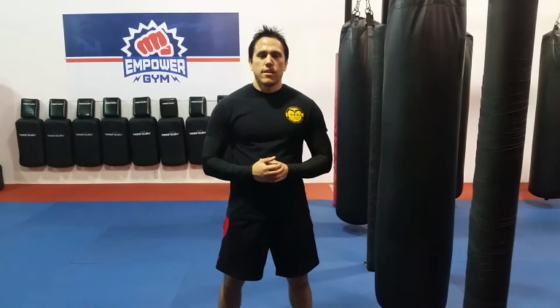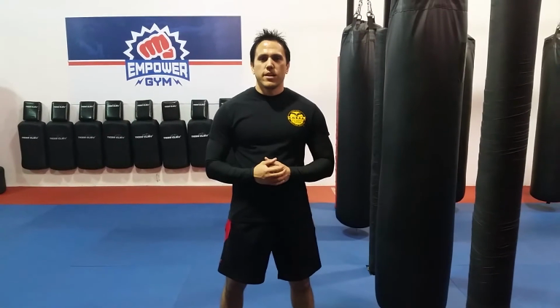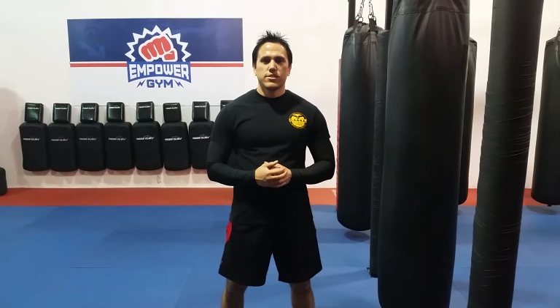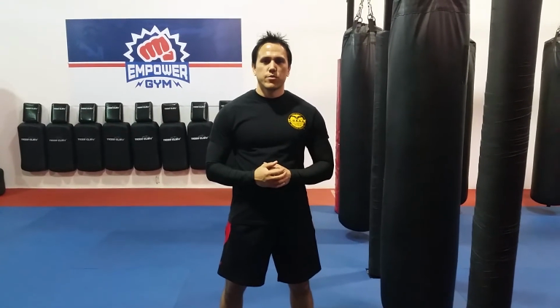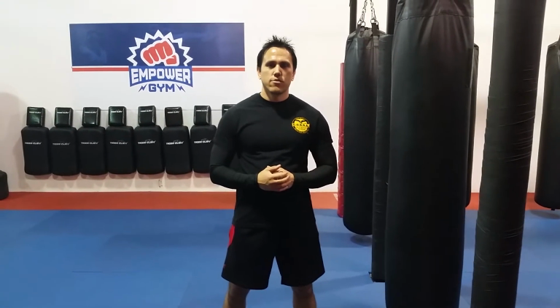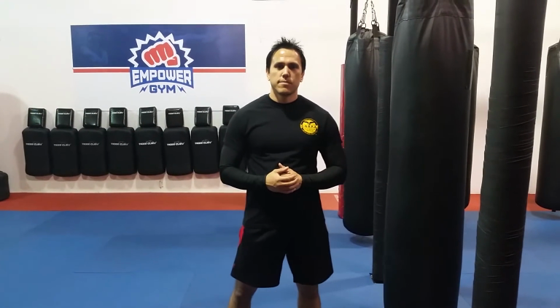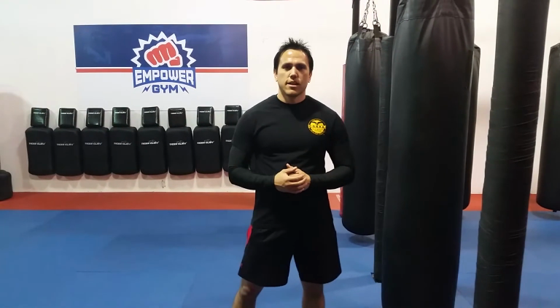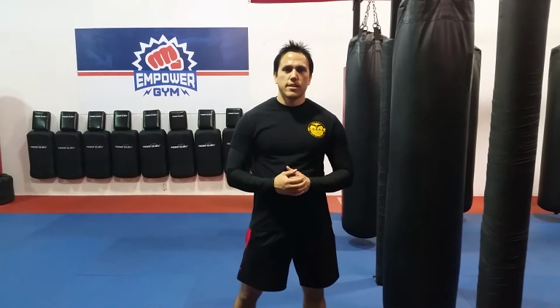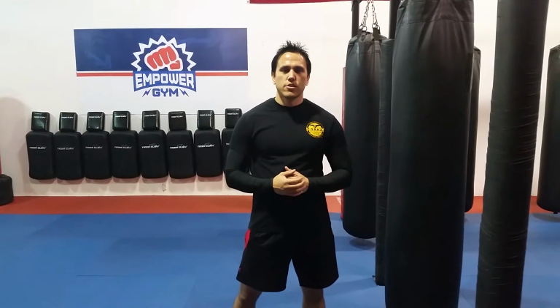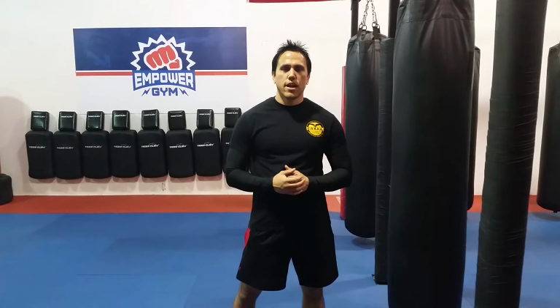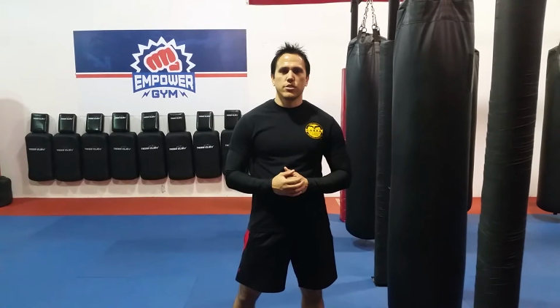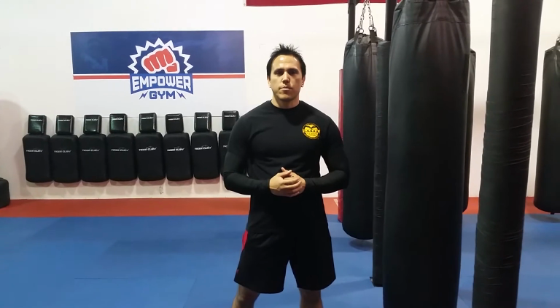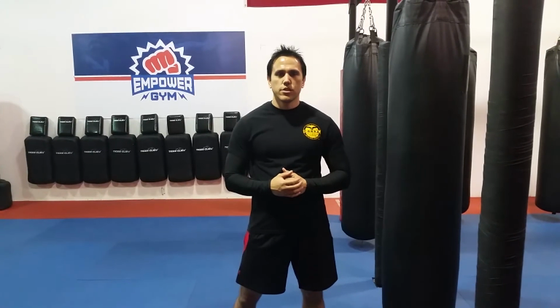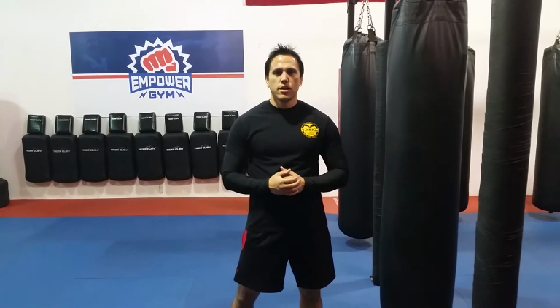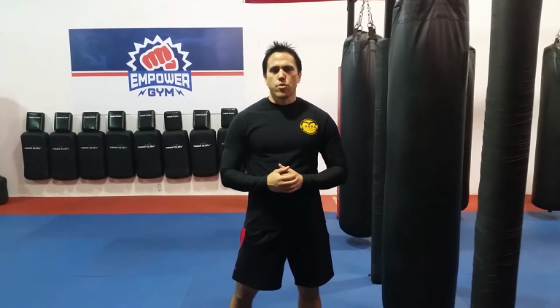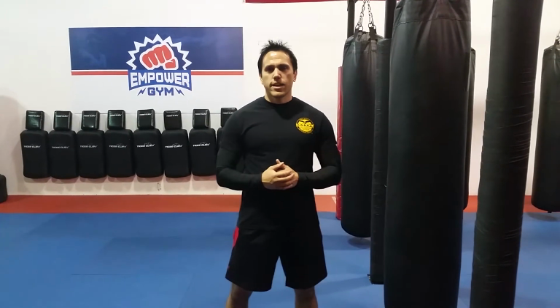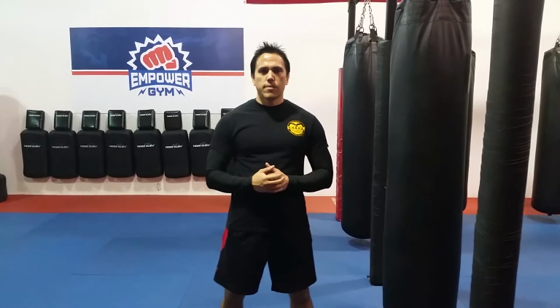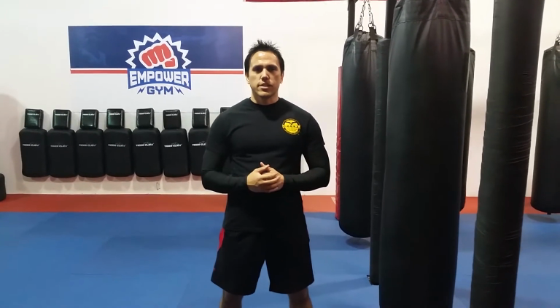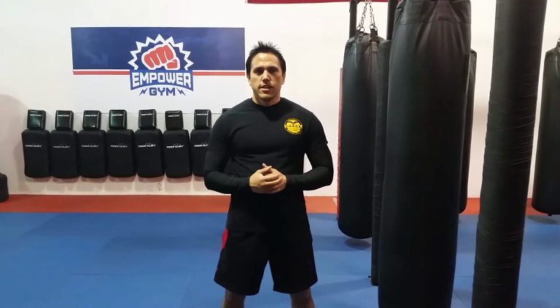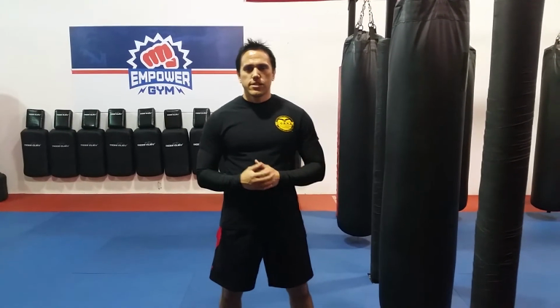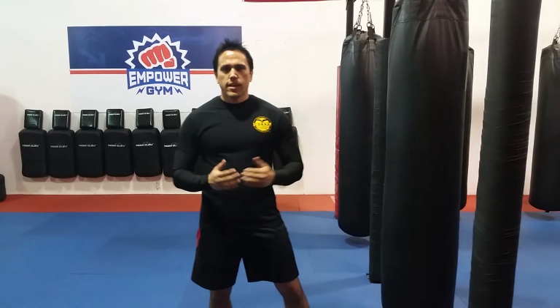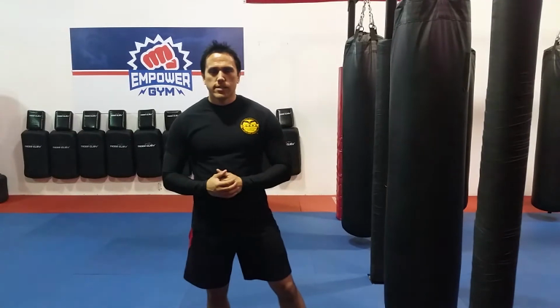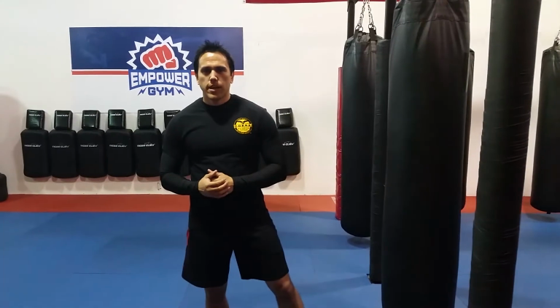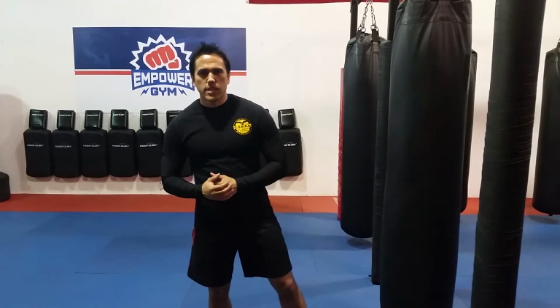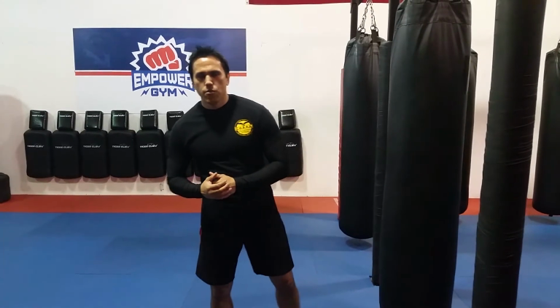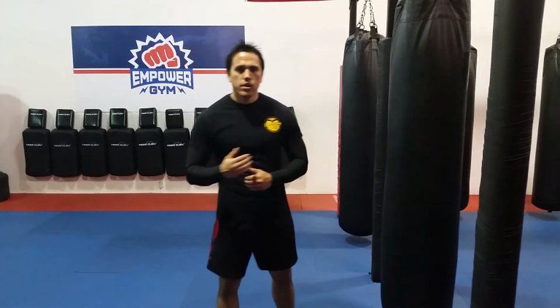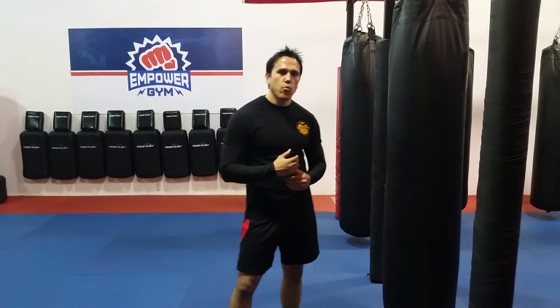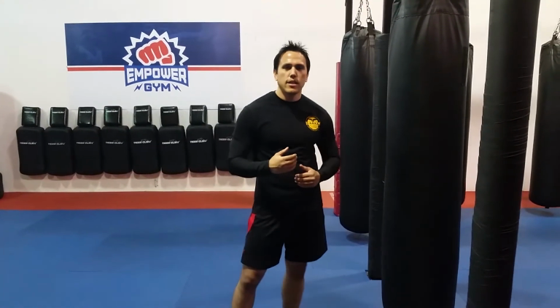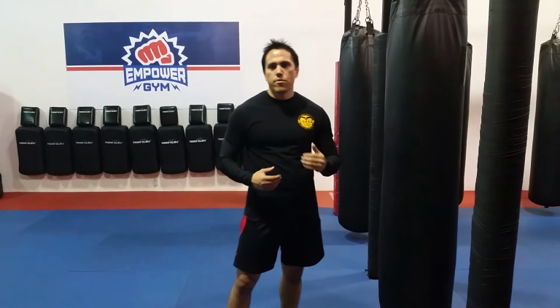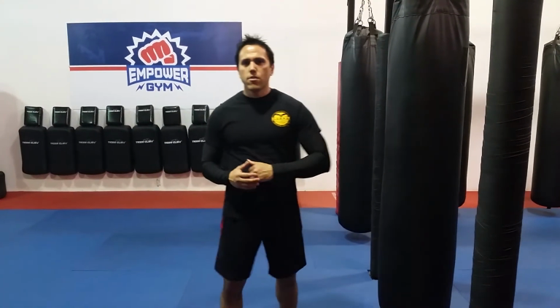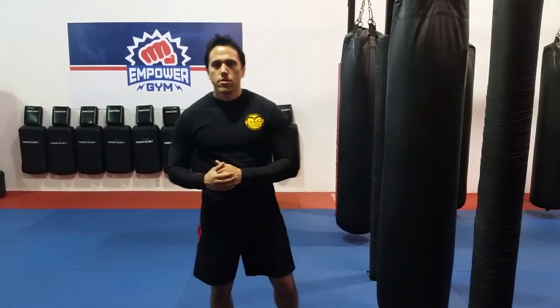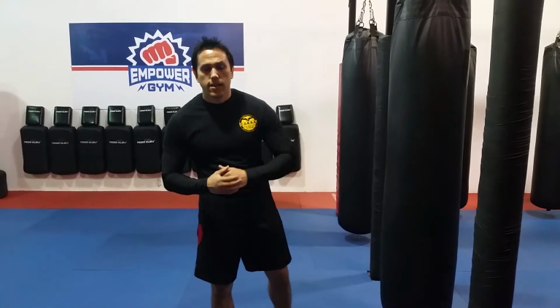Hey everybody, this is James from EmpowergymTampa.com and today I'm going to show you how to do the jab cross hook rear roundhouse combination. This is a great kickboxing combination because after you throw that hook you're wound up to throw the power roundhouse.